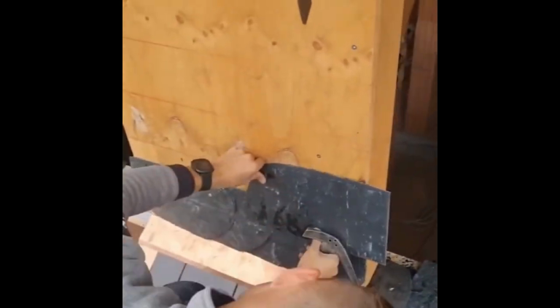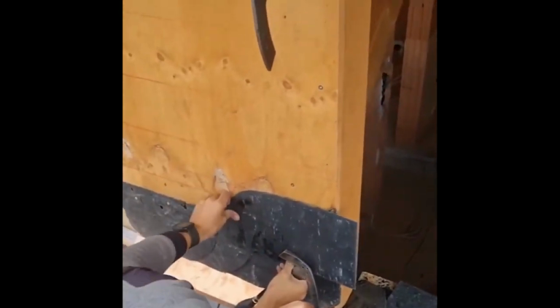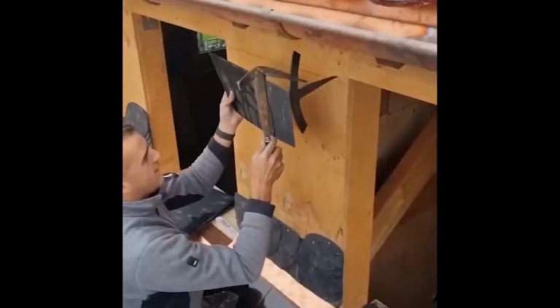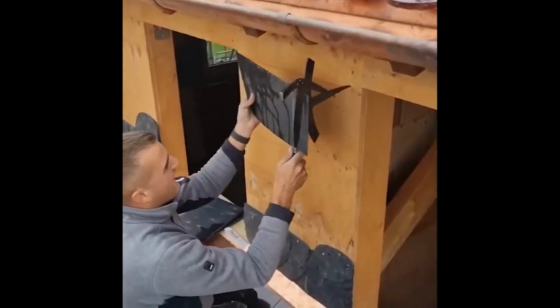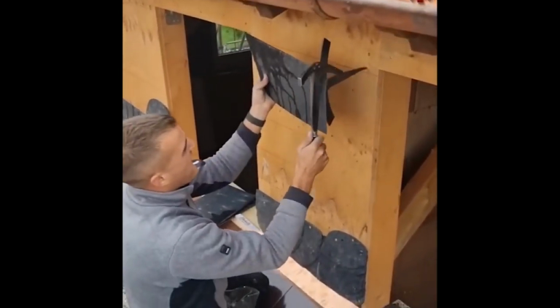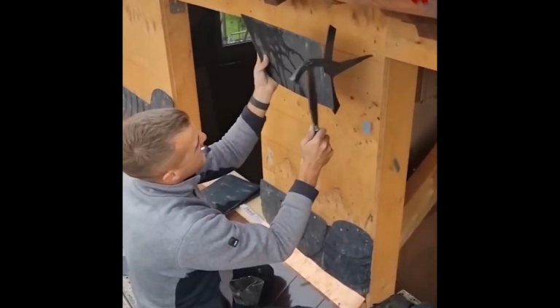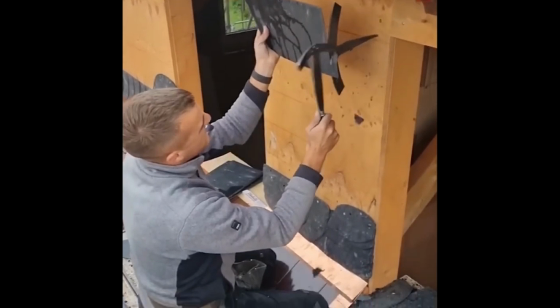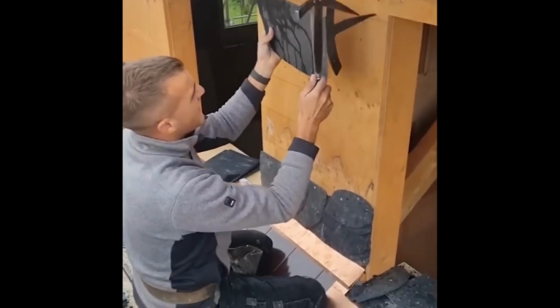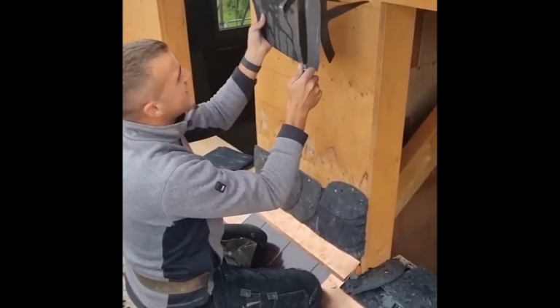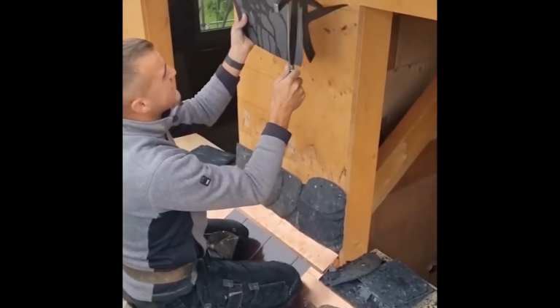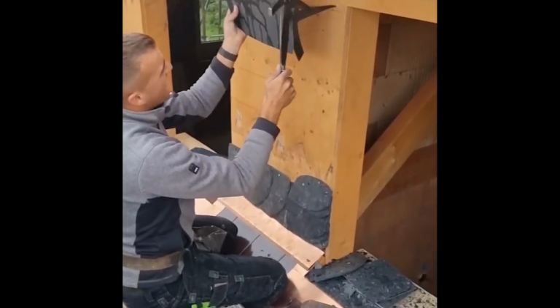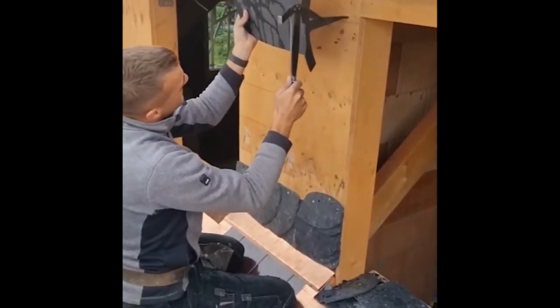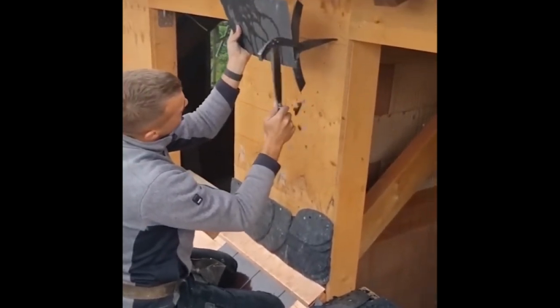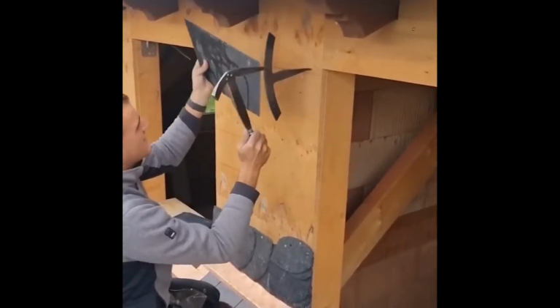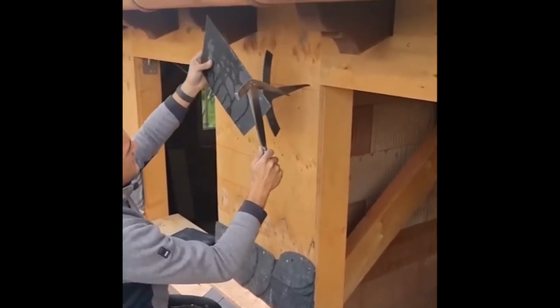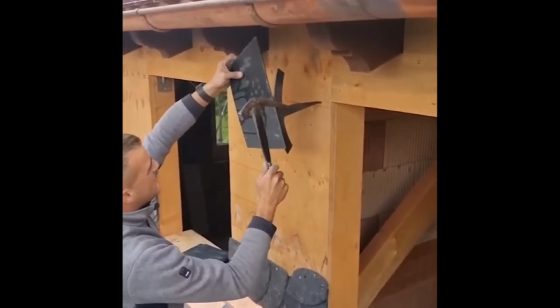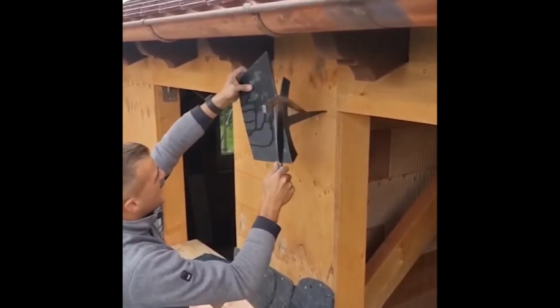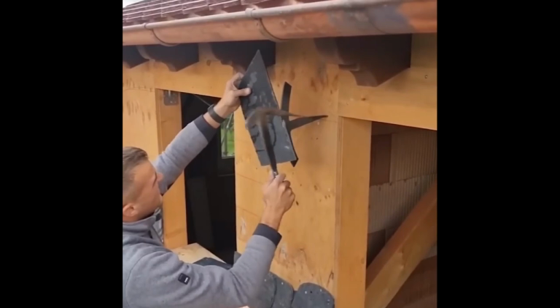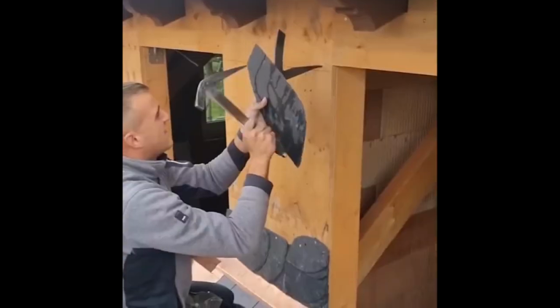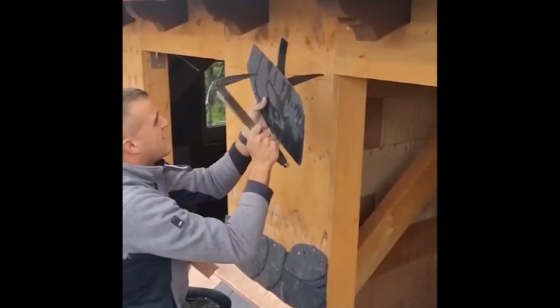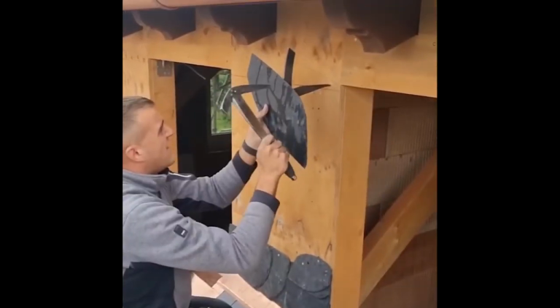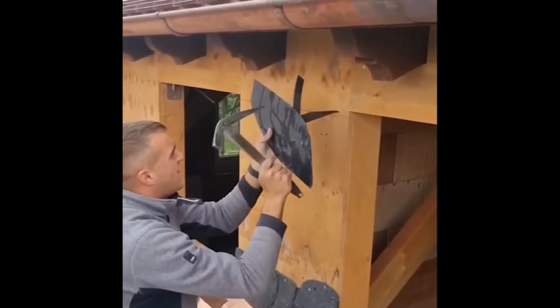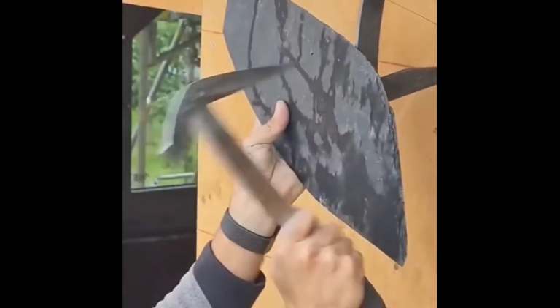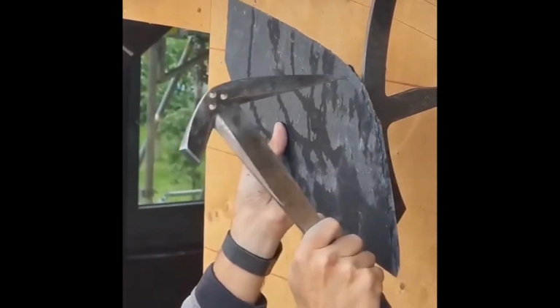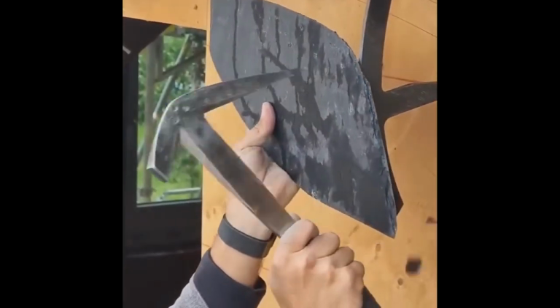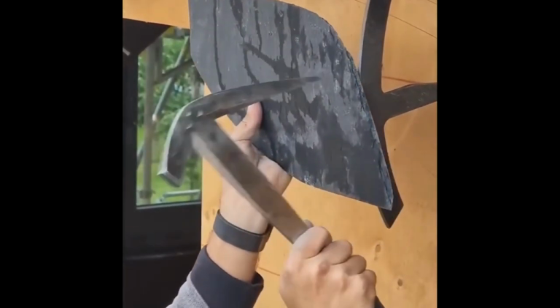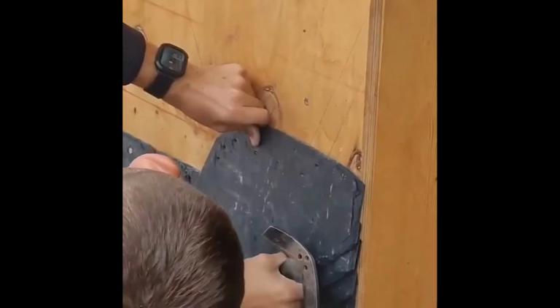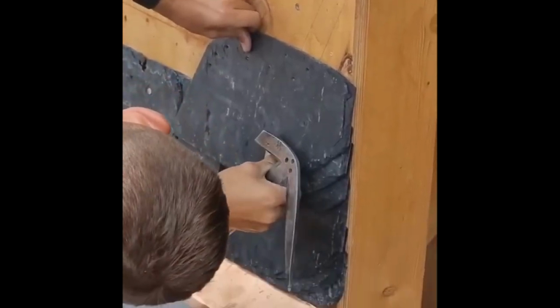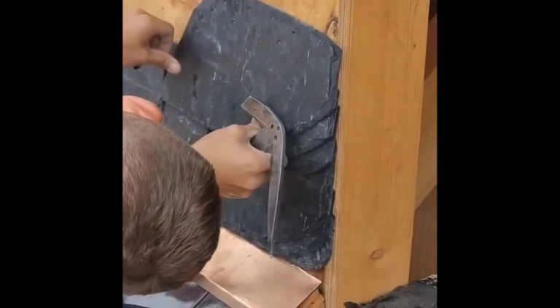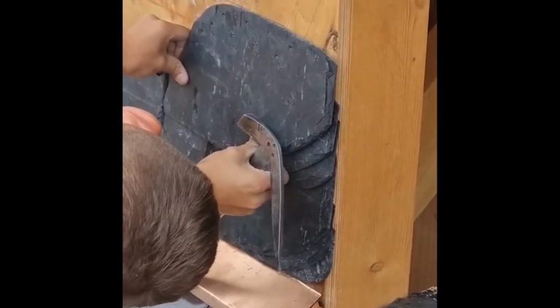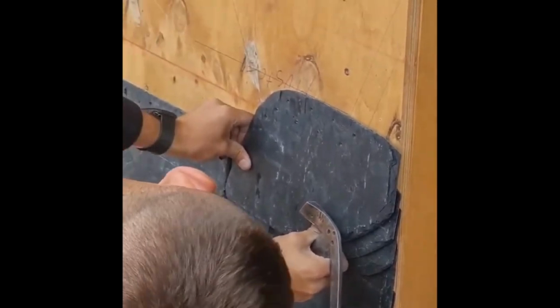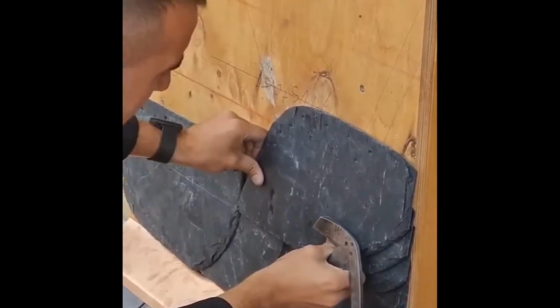Slate tiles can be tricky to cut and challenging to work with and fit. You need a lot of skill to cut them this easily. Control and strength are the keys to perforating it without breaking it.